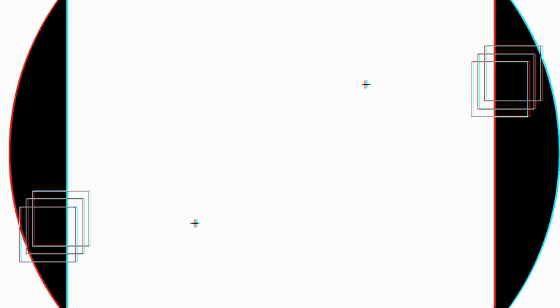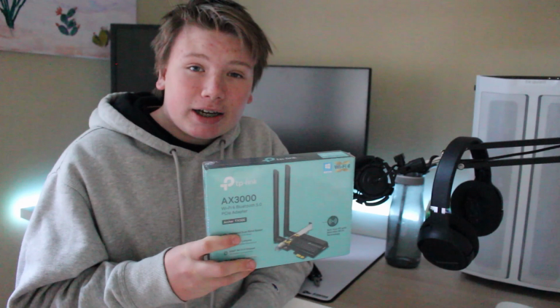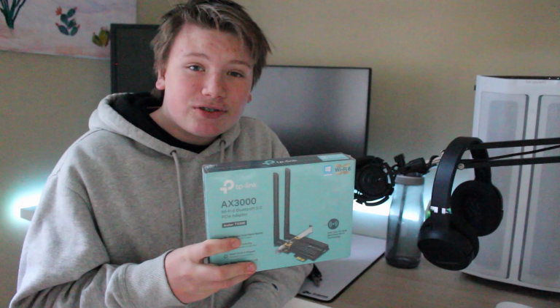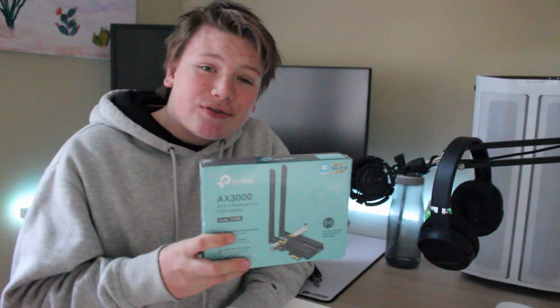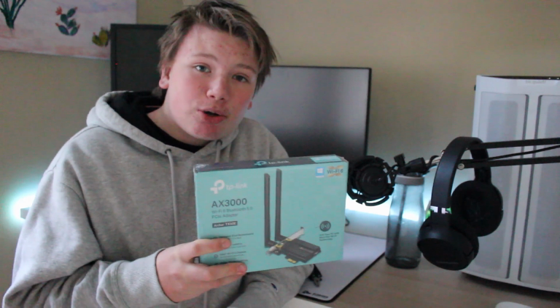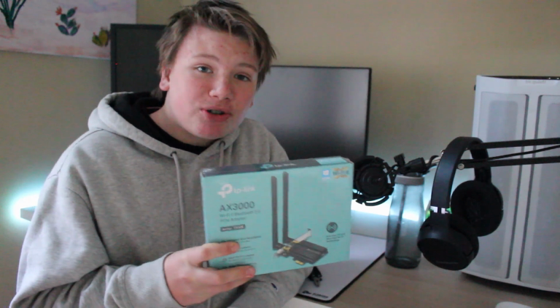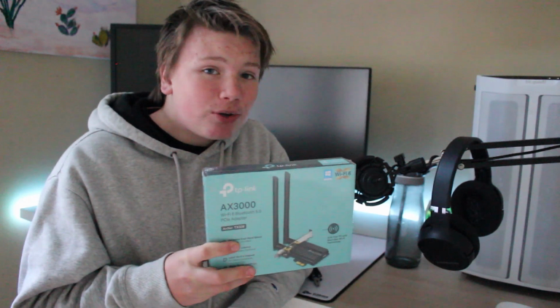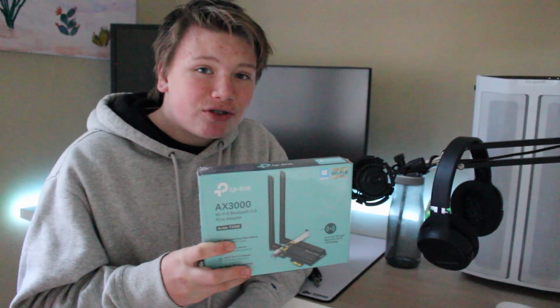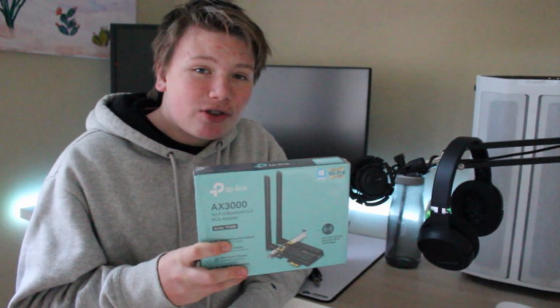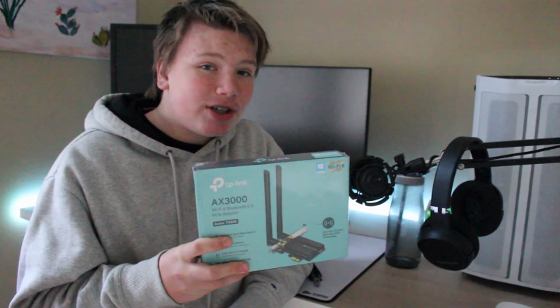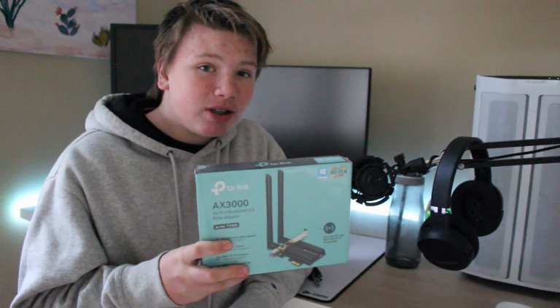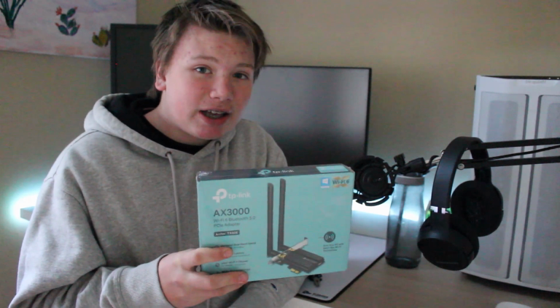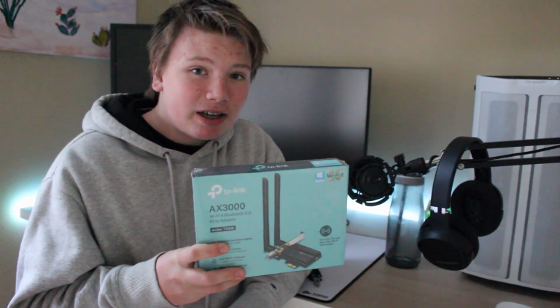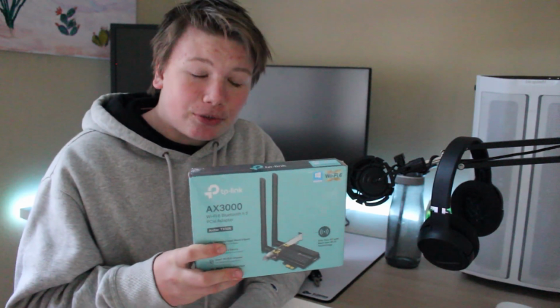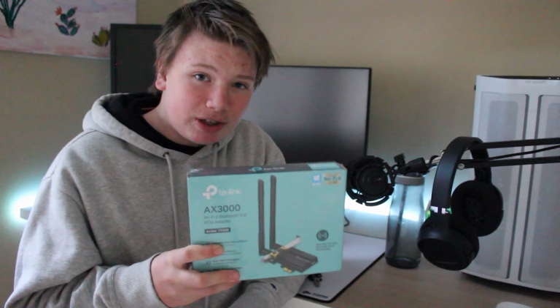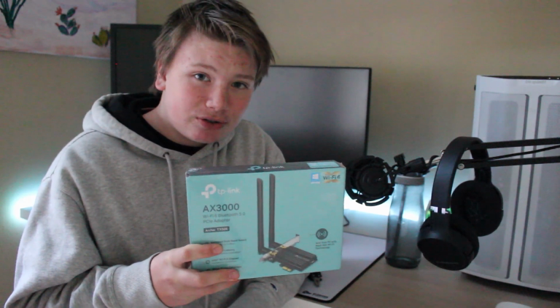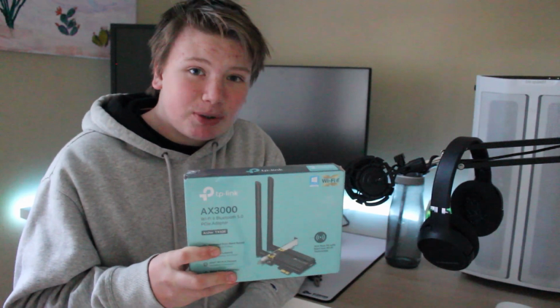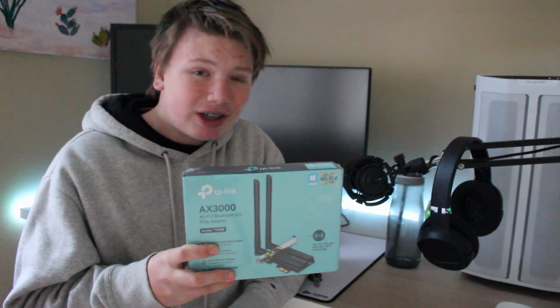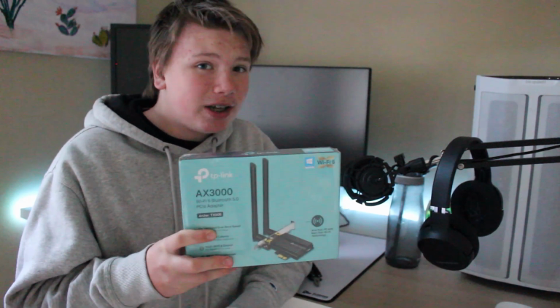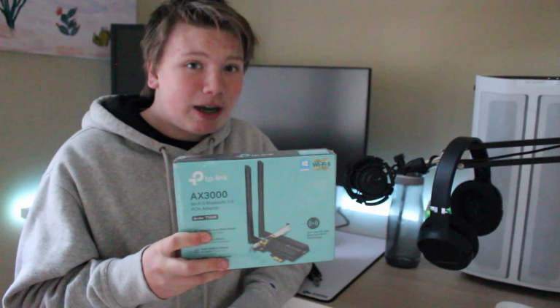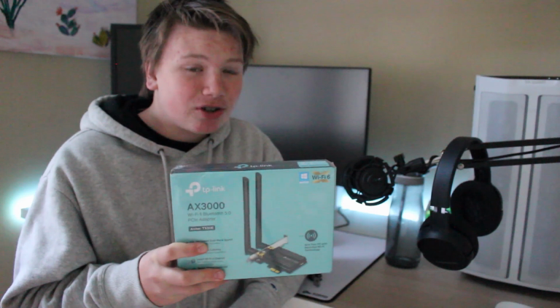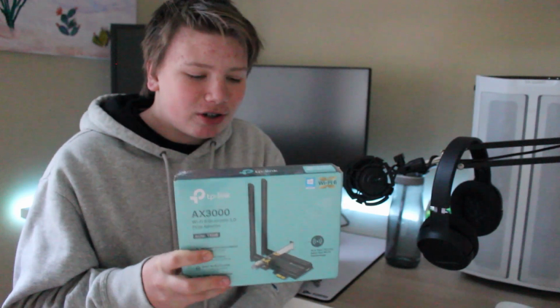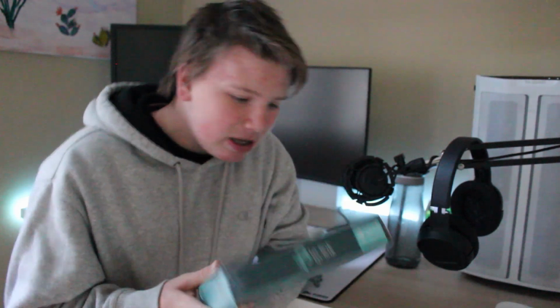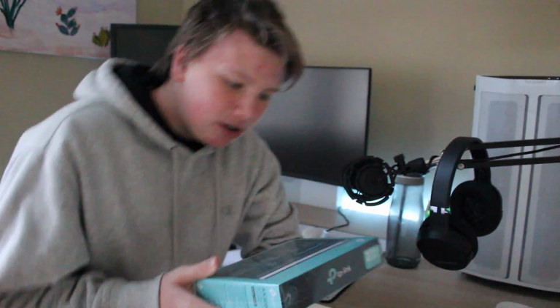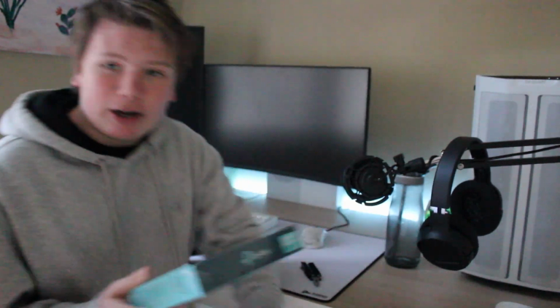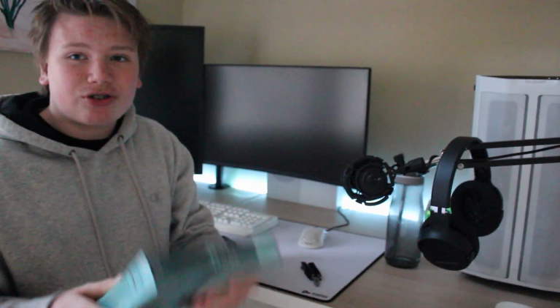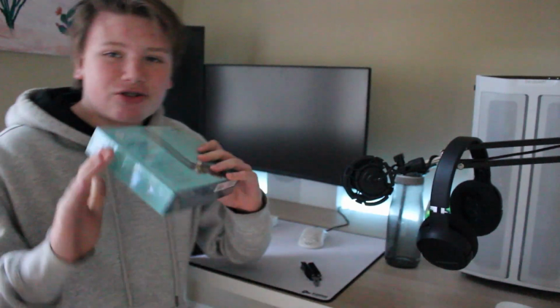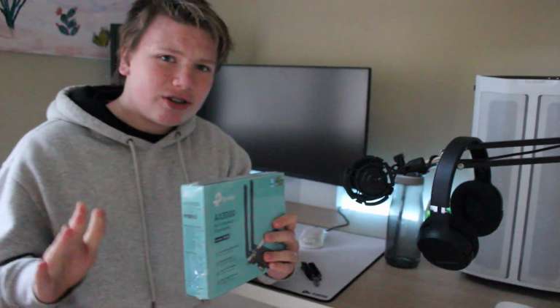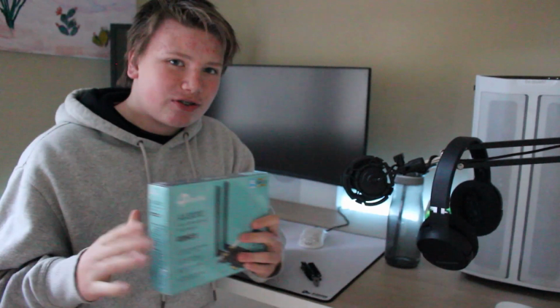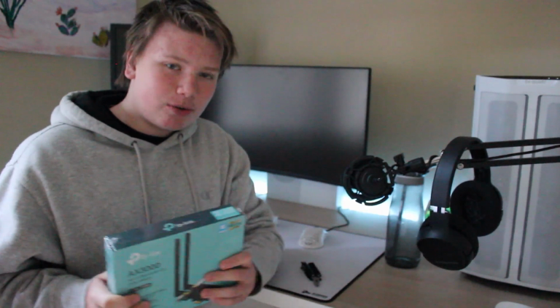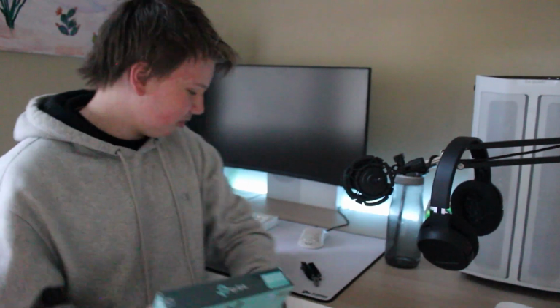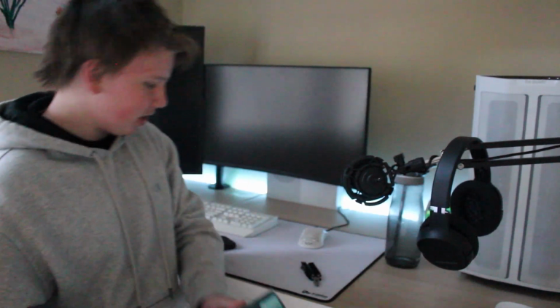Hey guys! In this video I'll be showing you how to install a TP-Link AX3000 PCIe adapter card. We're going to get straight into this because I don't want to waste your time.